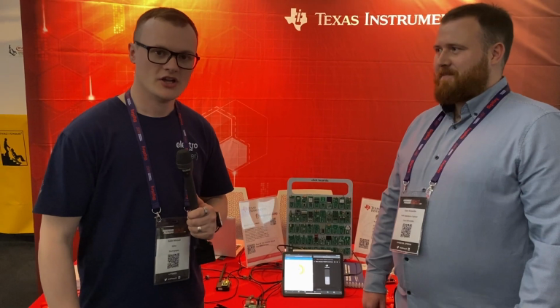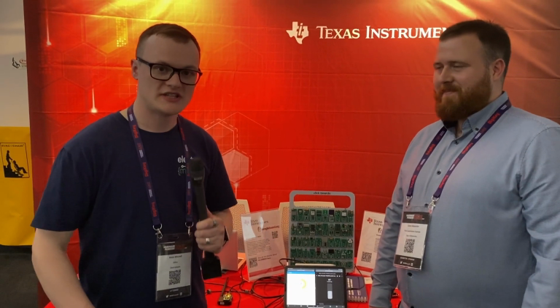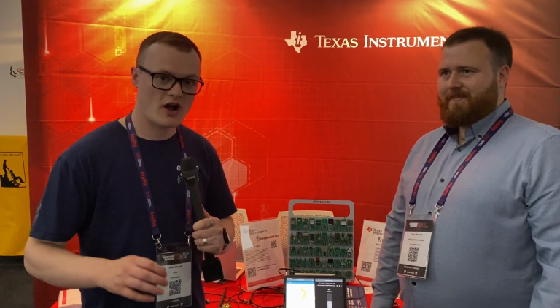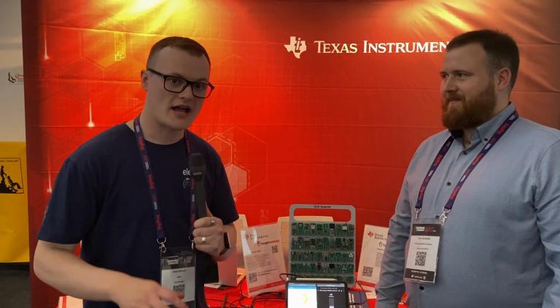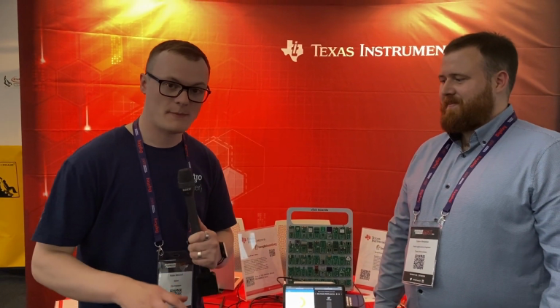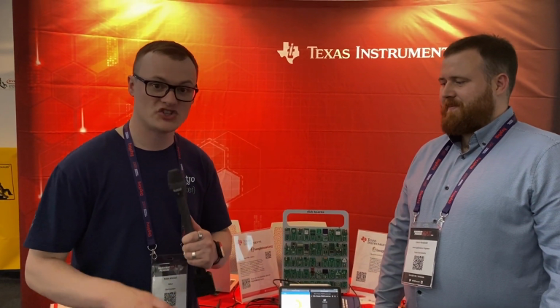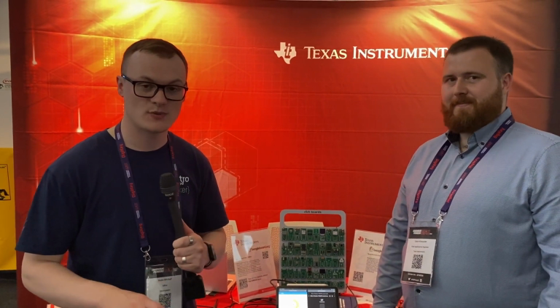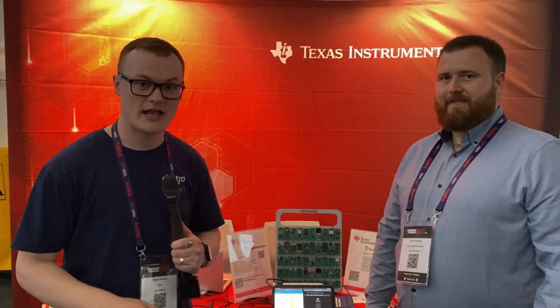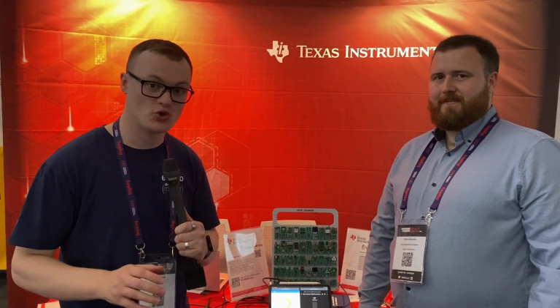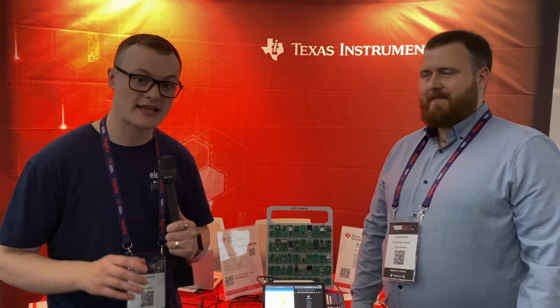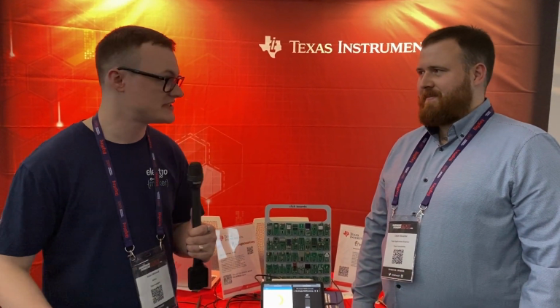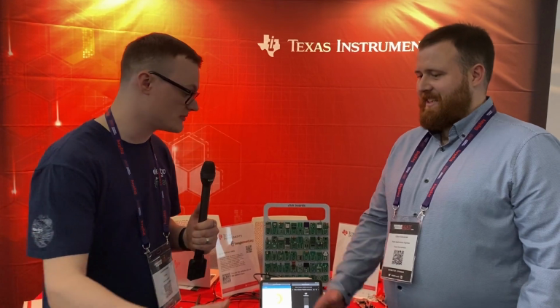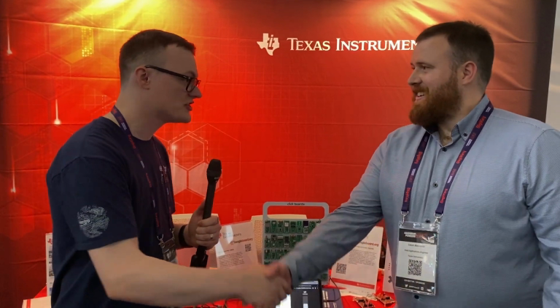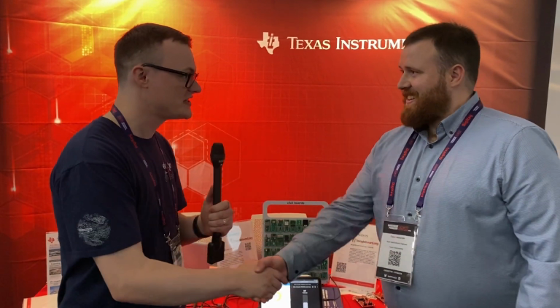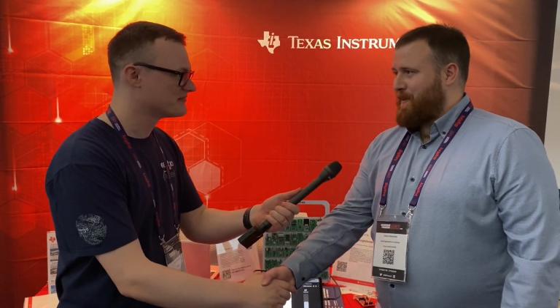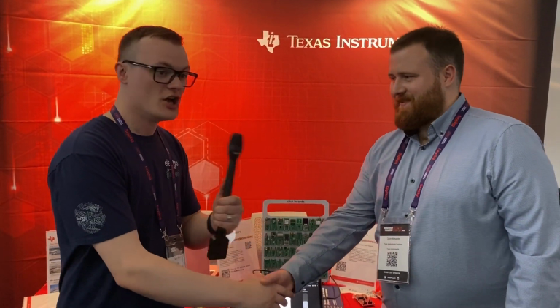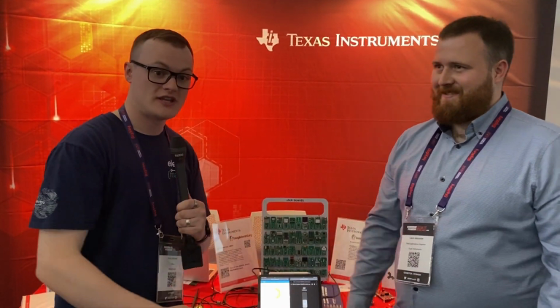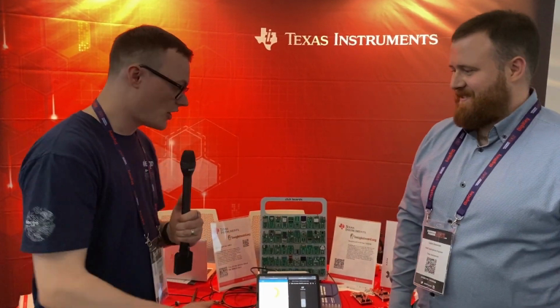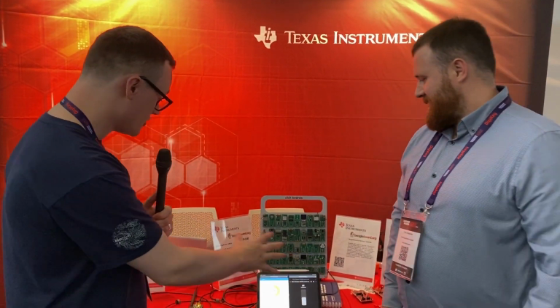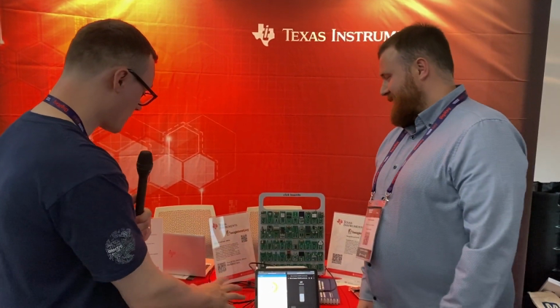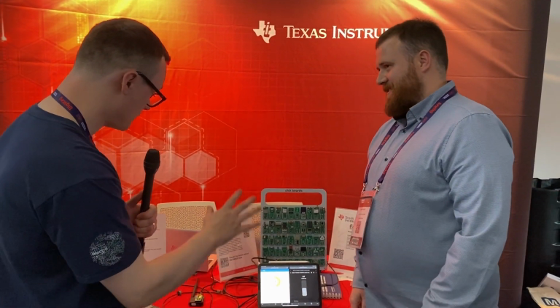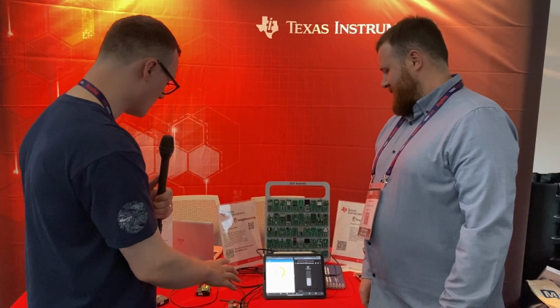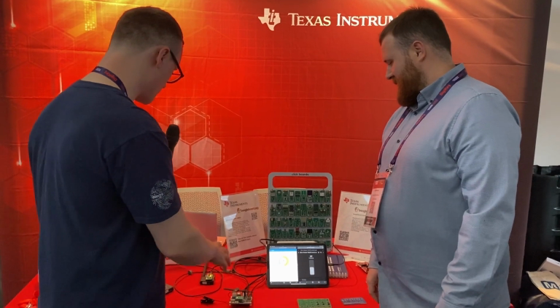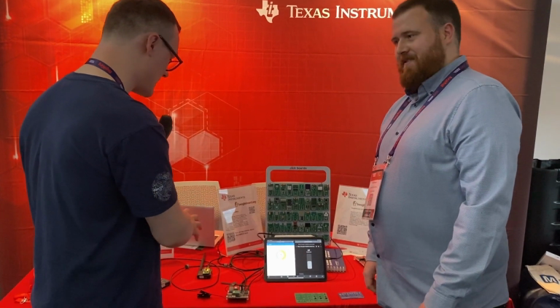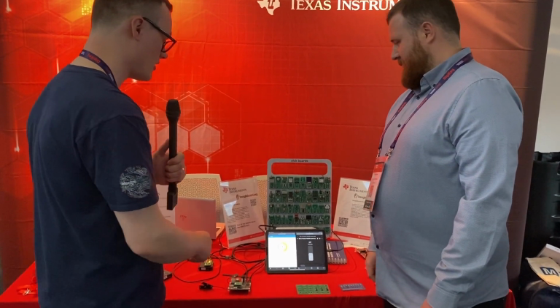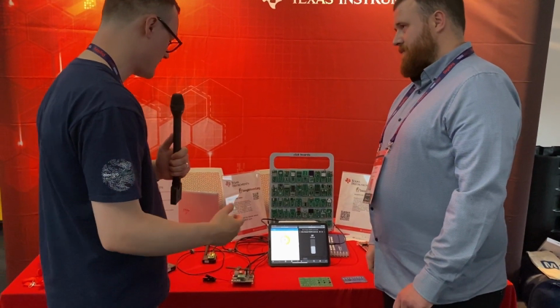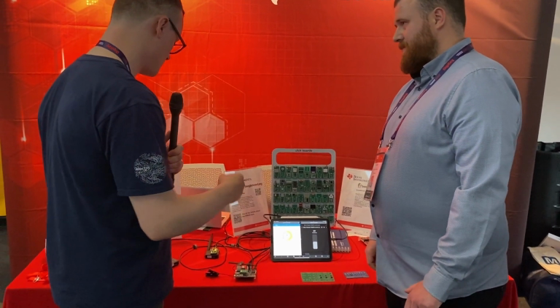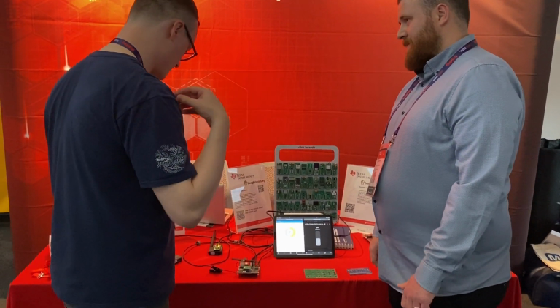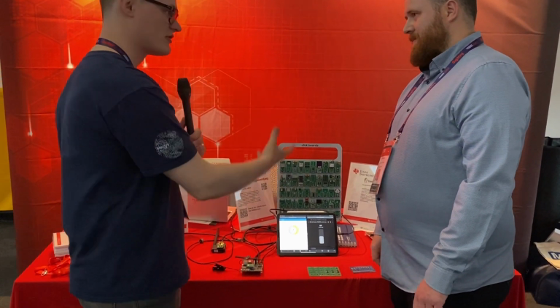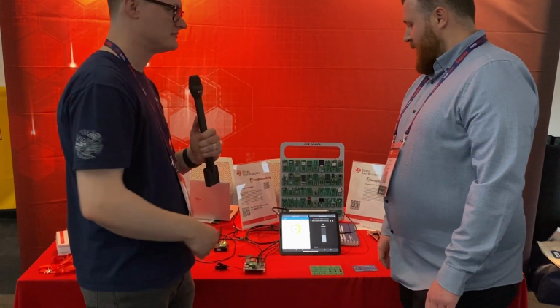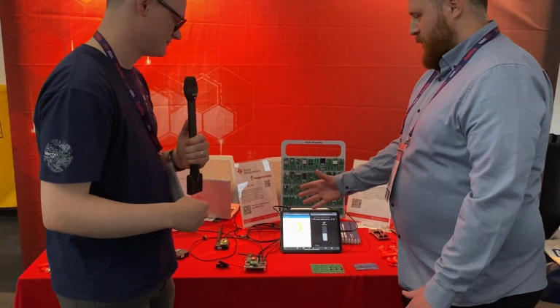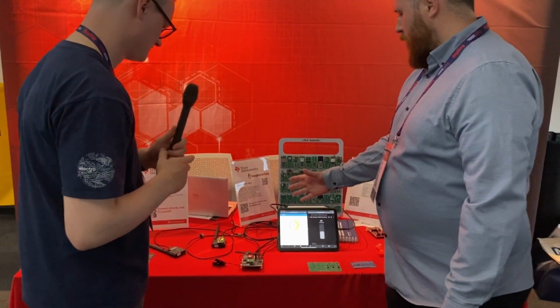Today we are here at Hardware Pioneers 2023 and I'm joined by Callum from Texas Instruments. We've got a whole bunch of different products including a BeagleBoard and some freedom connectors, so Callum will take us through it.